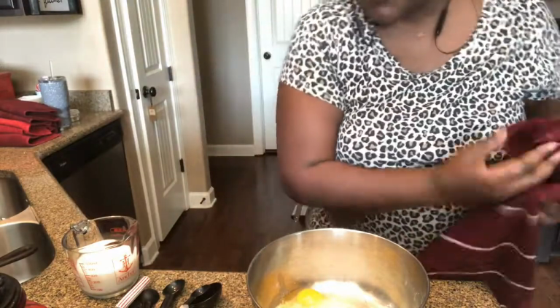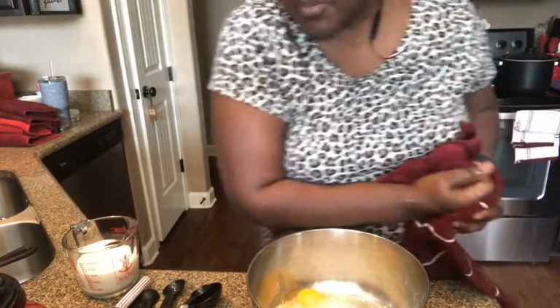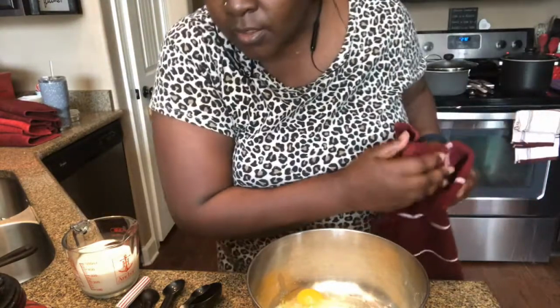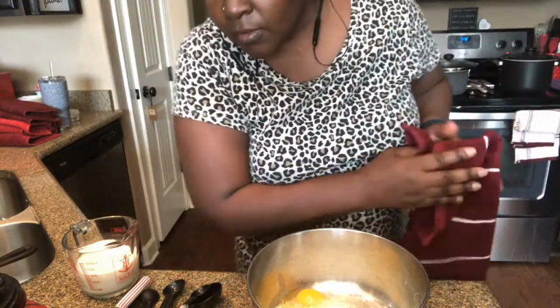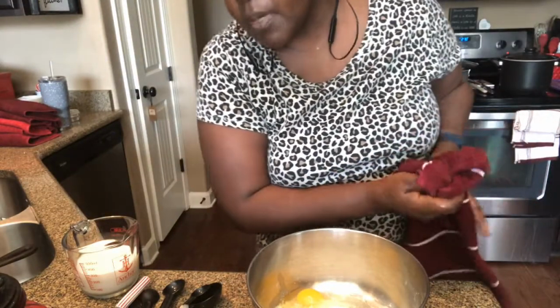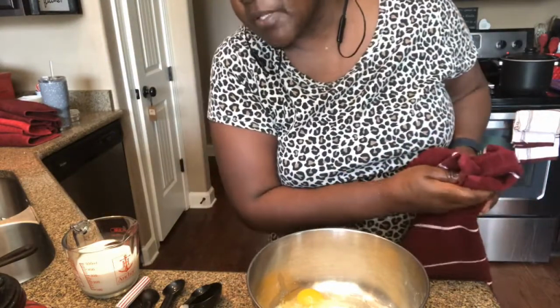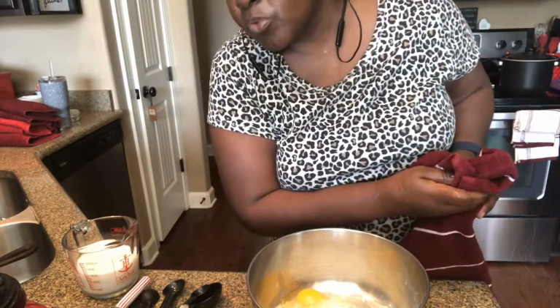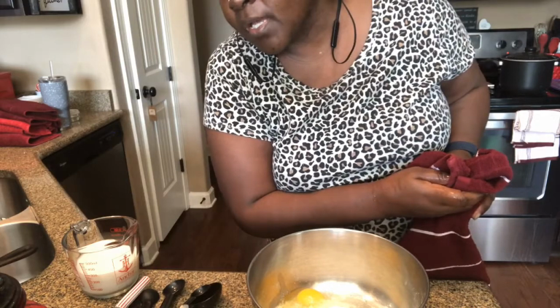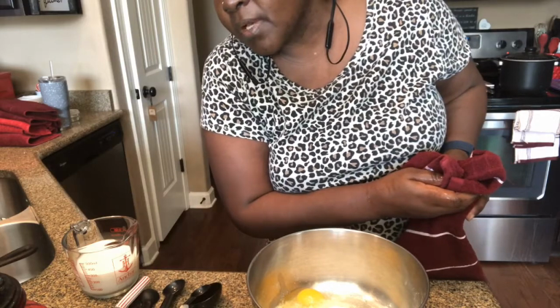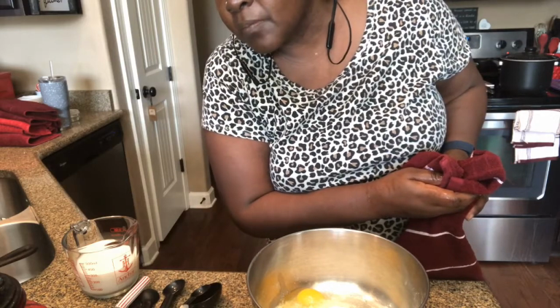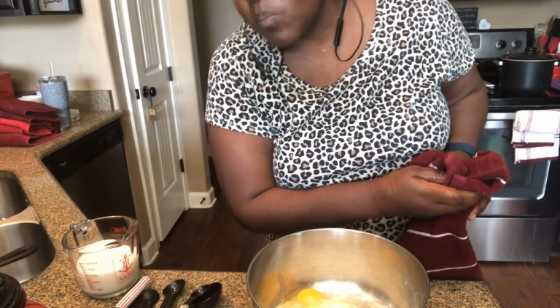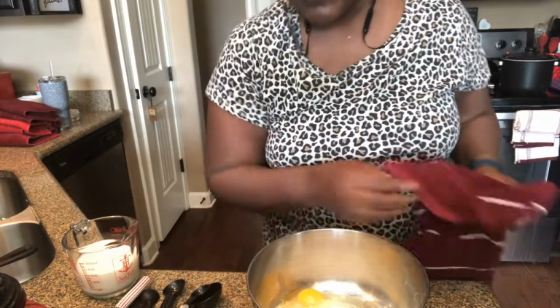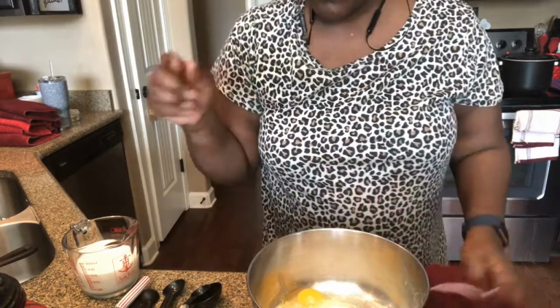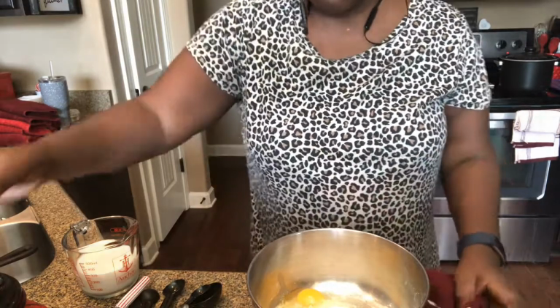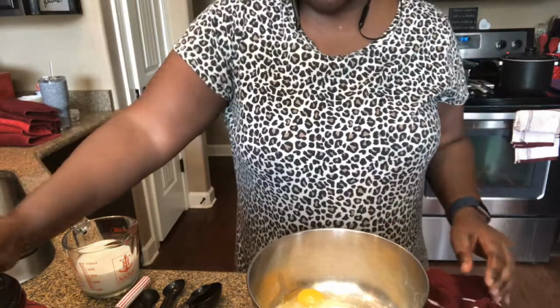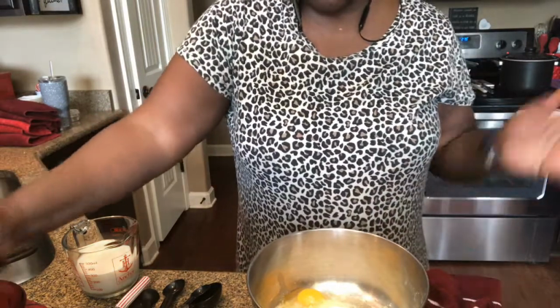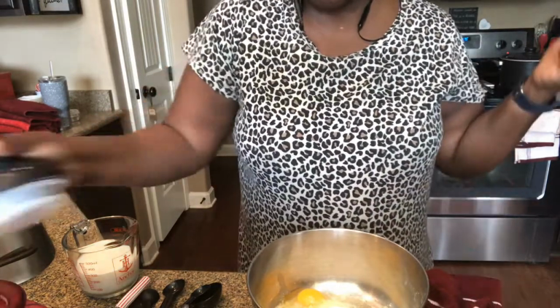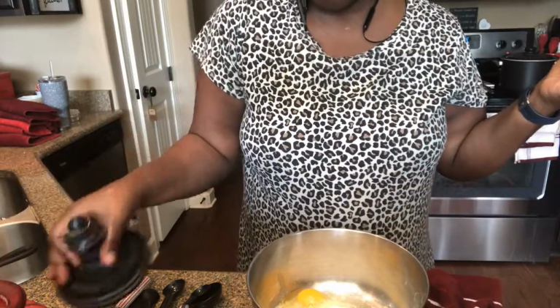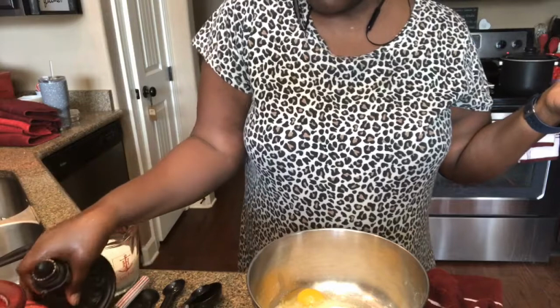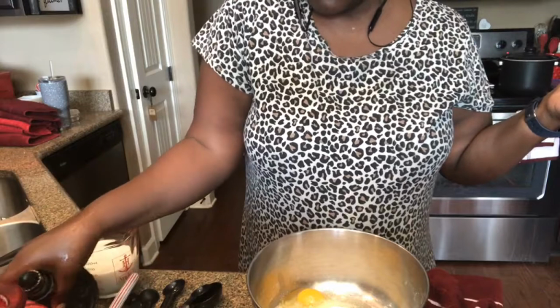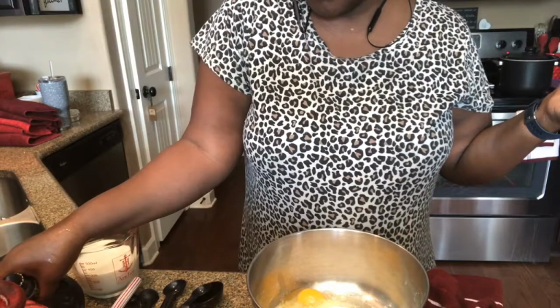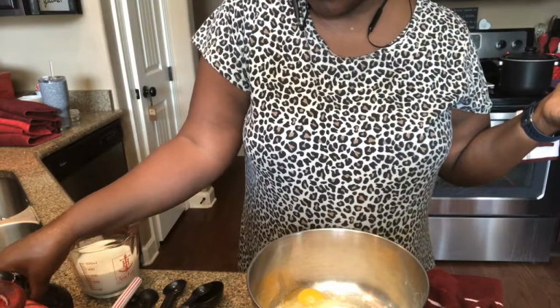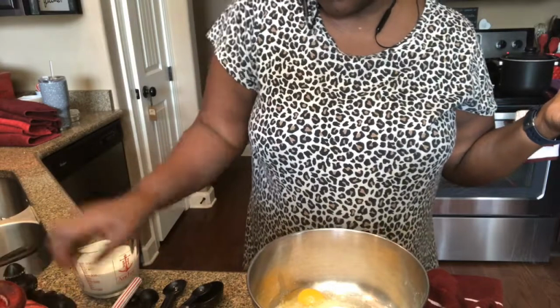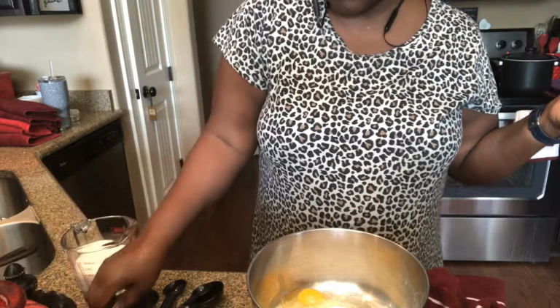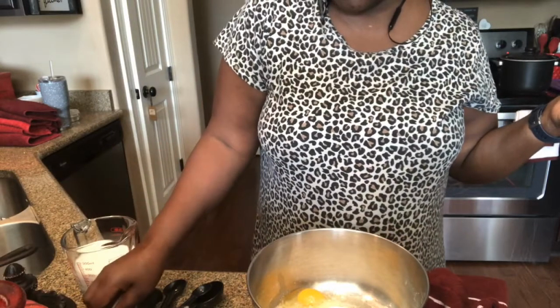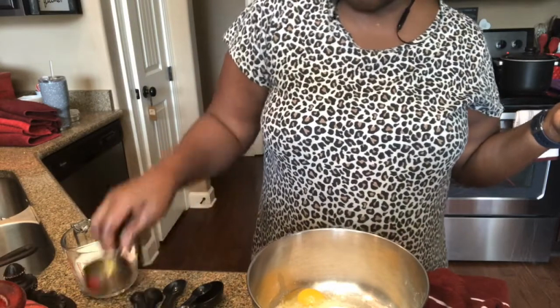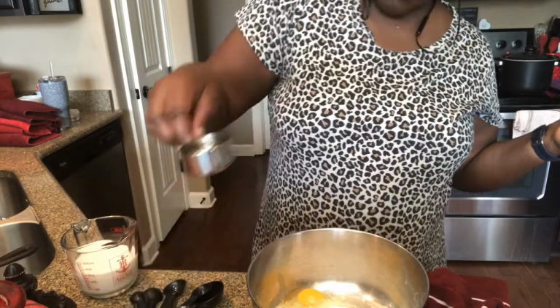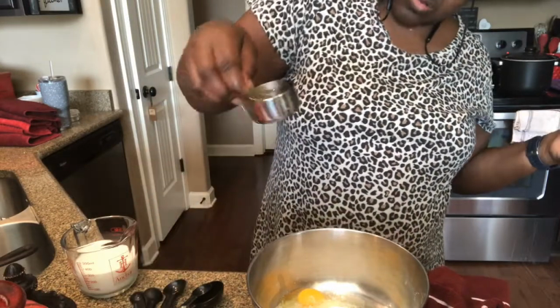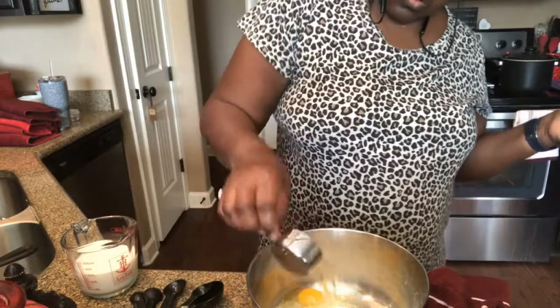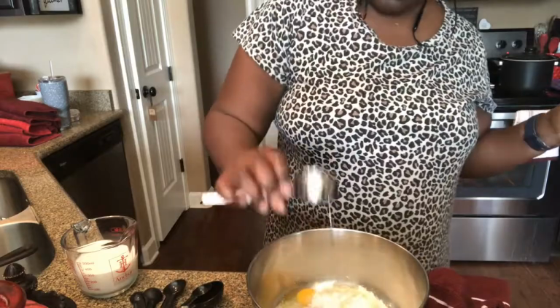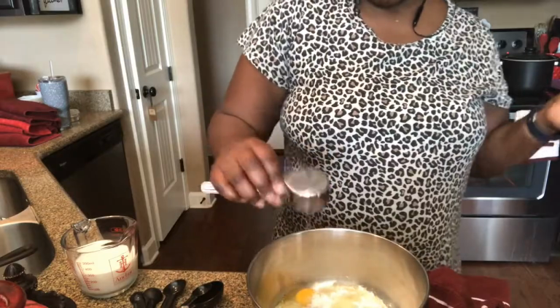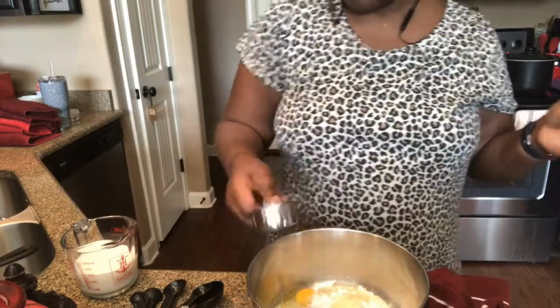Y'all, I'm still in my pajamas. I ain't getting out — I was back there reorganizing. There's some oil, a little, like maybe four — just say four.